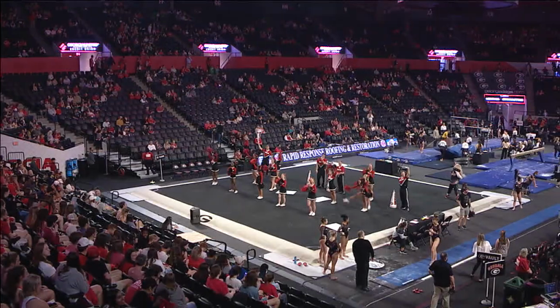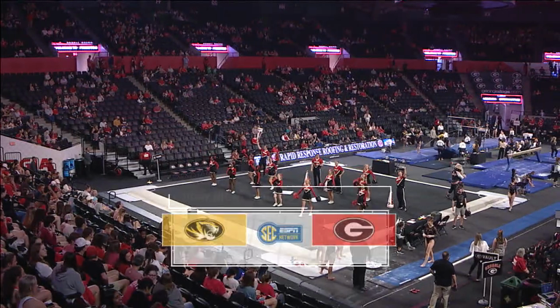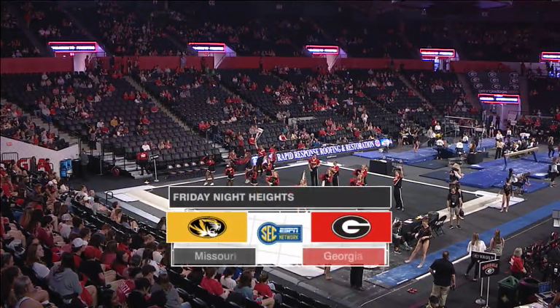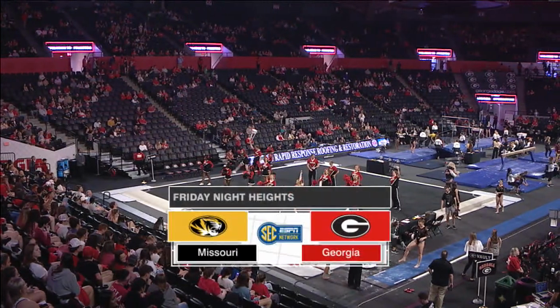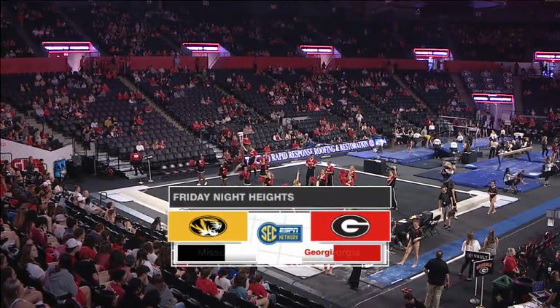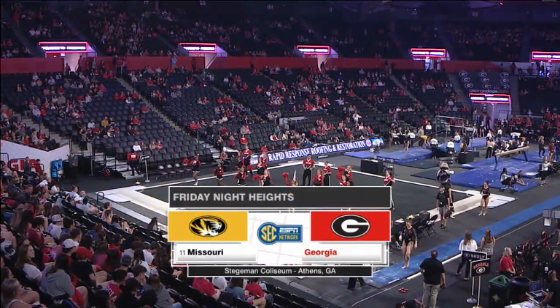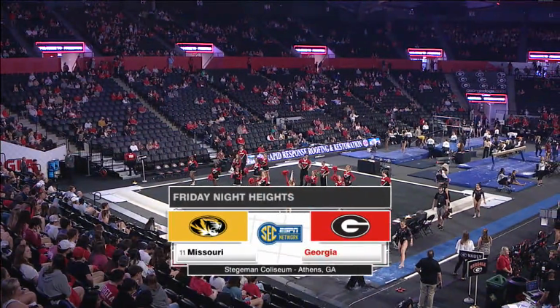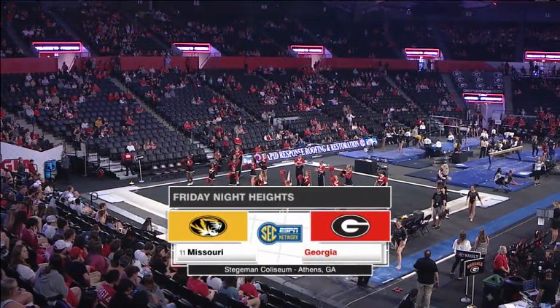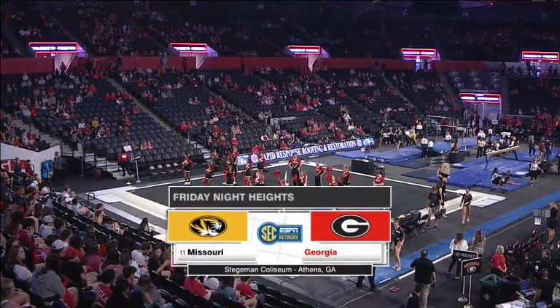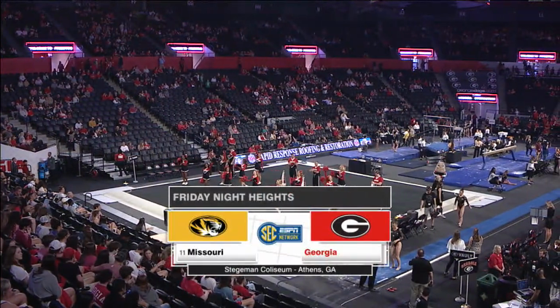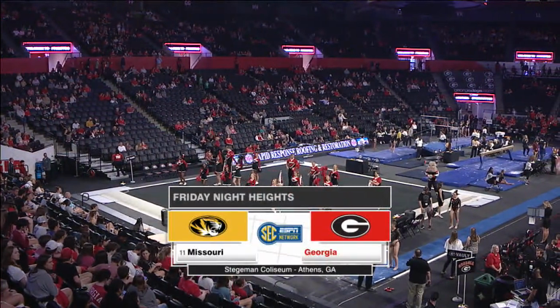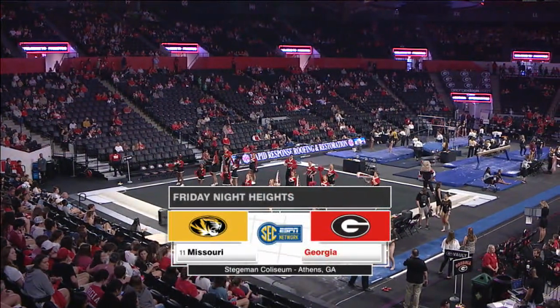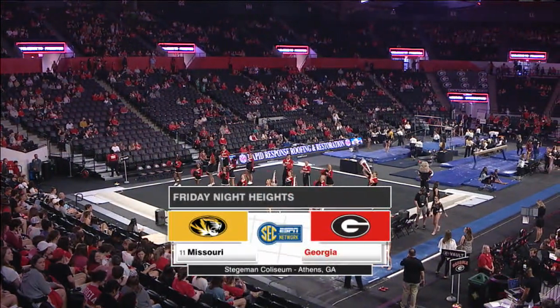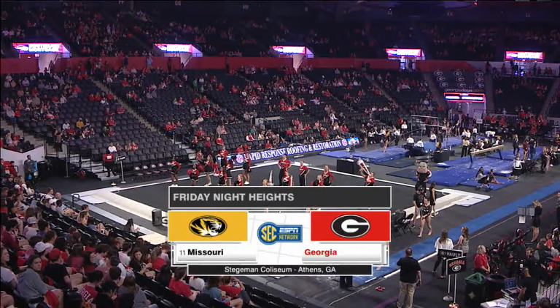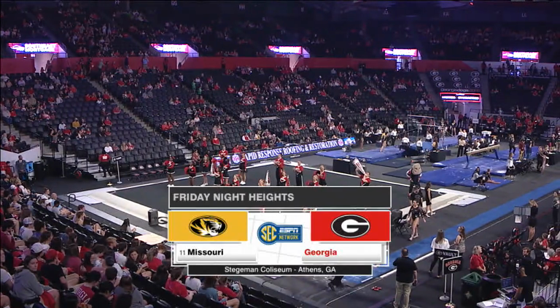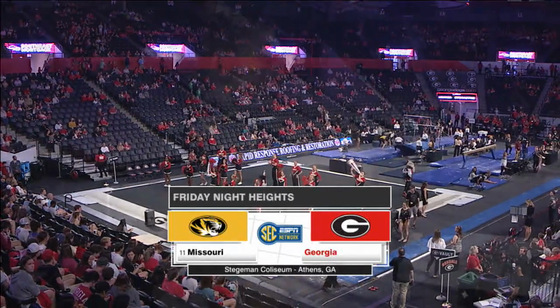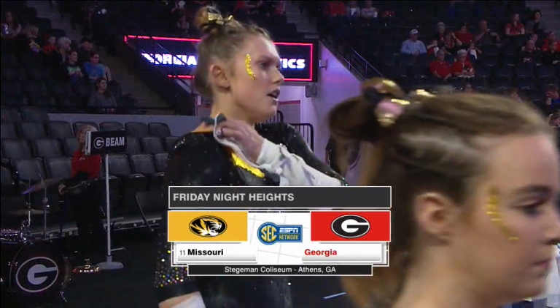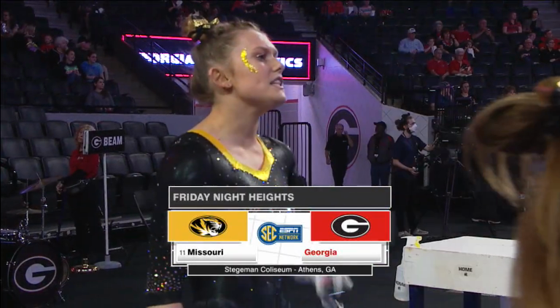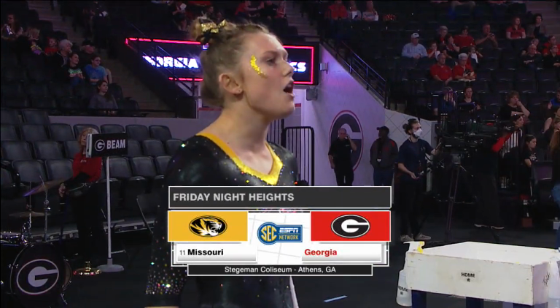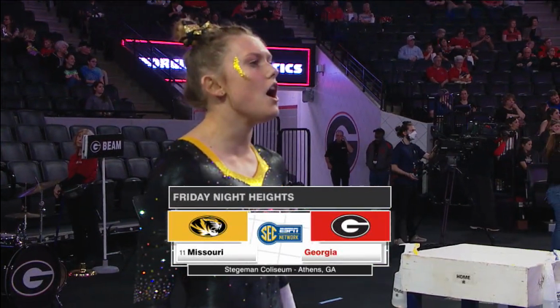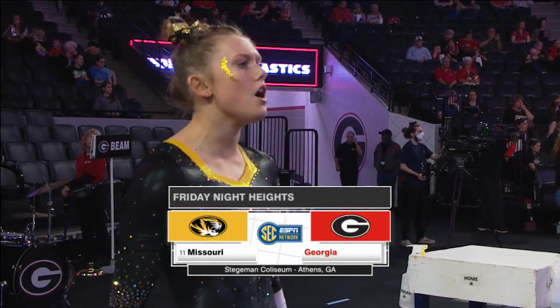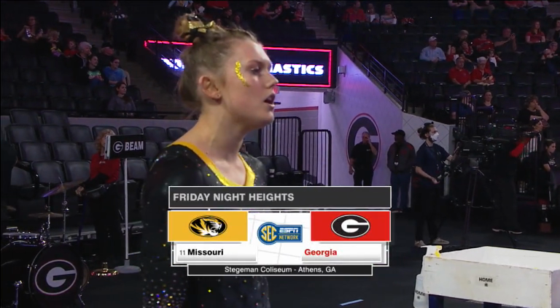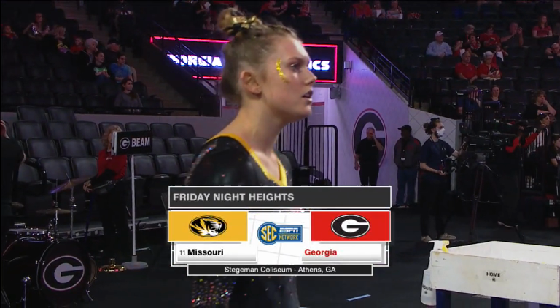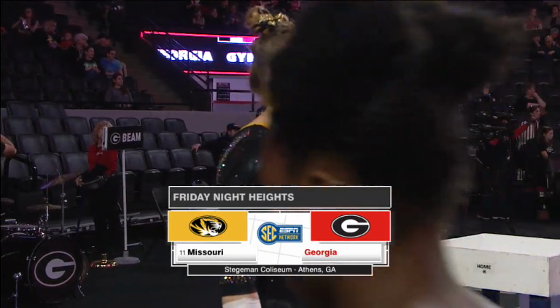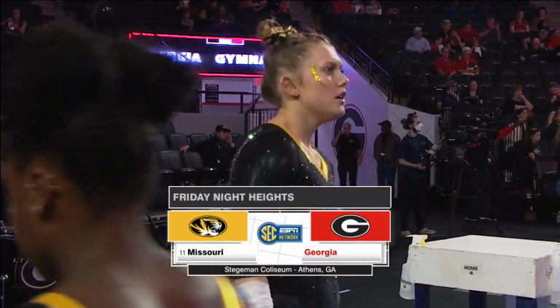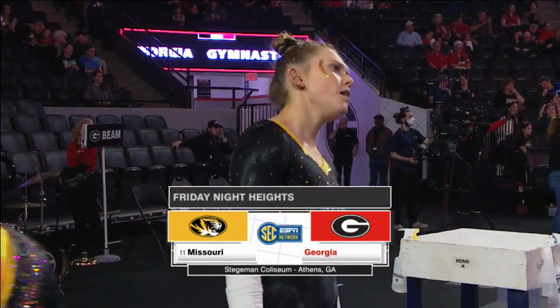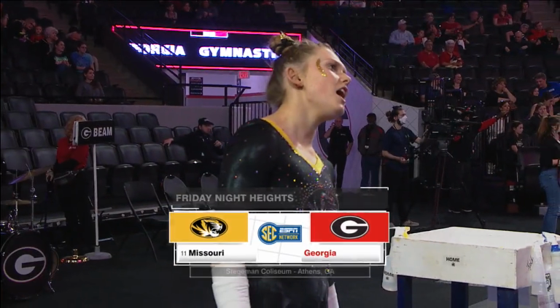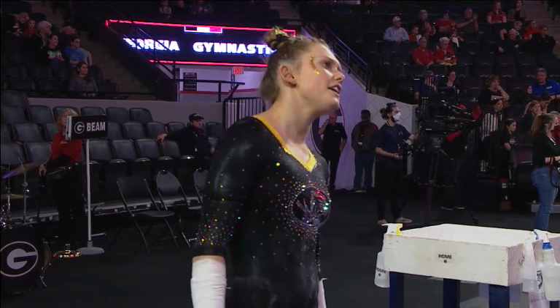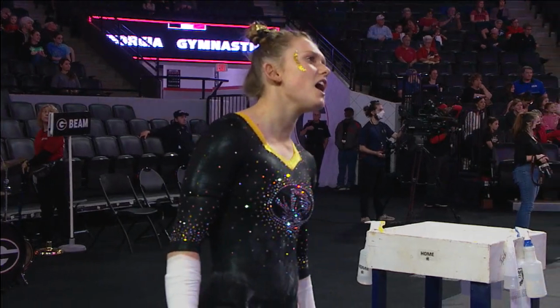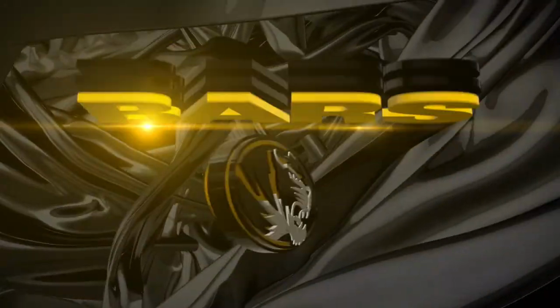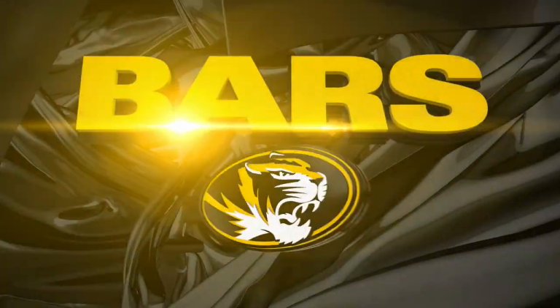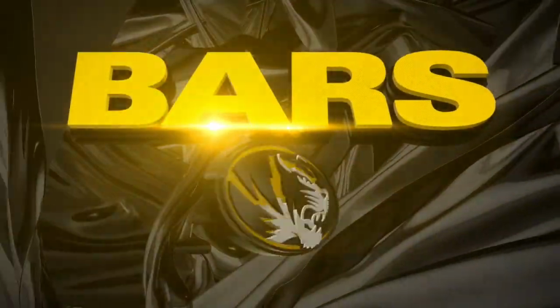It's the first March edition of Friday Night Heights here in Athens, Georgia, as the number 11 ranked Missouri Tigers pay a visit to take on the Georgia Gym Dogs in Stegman Coliseum.